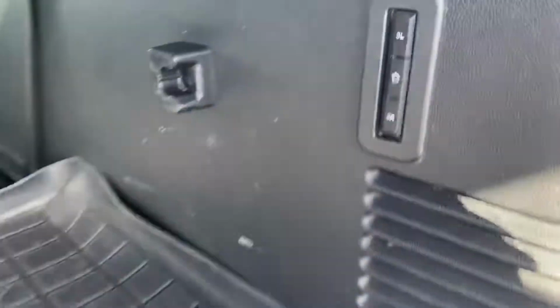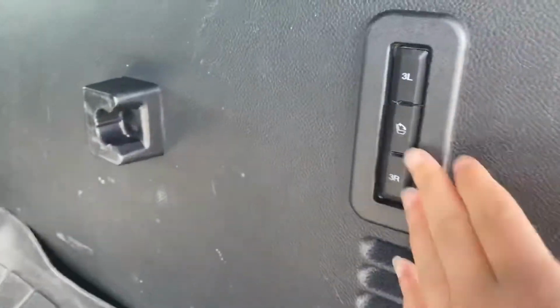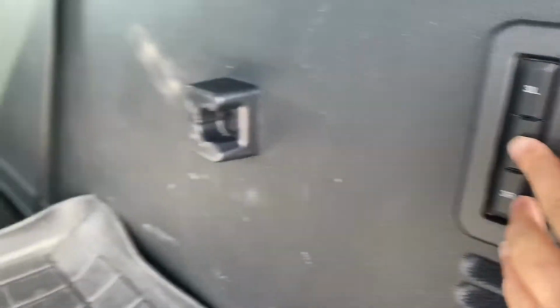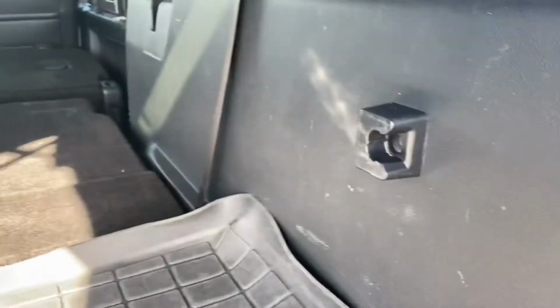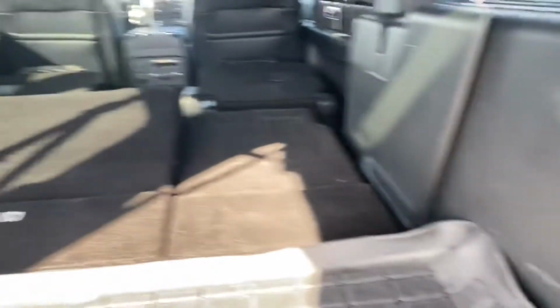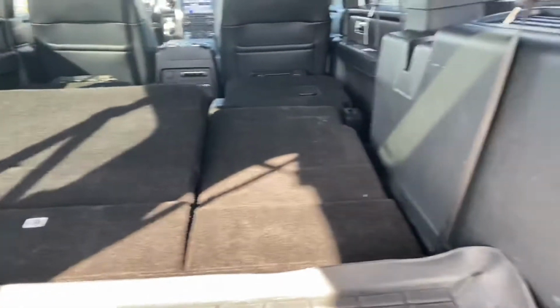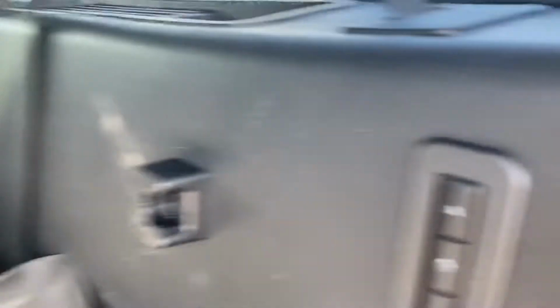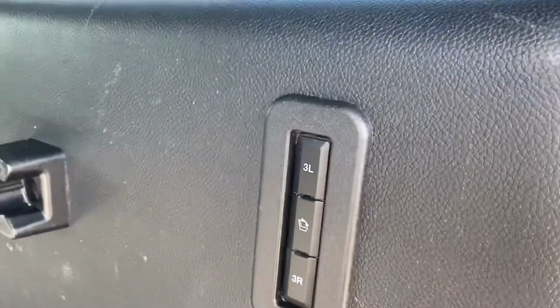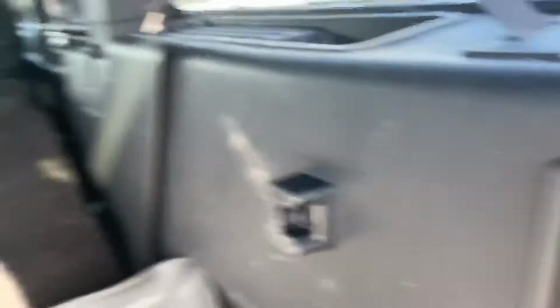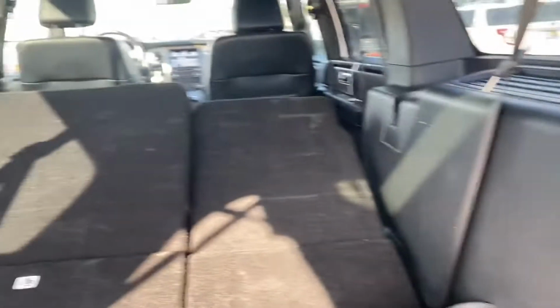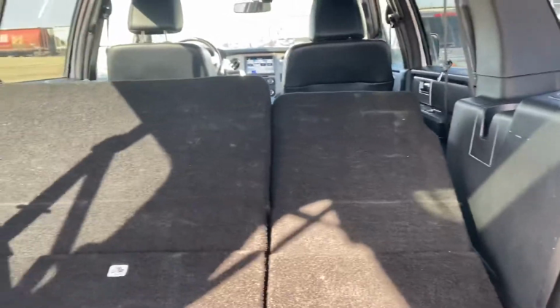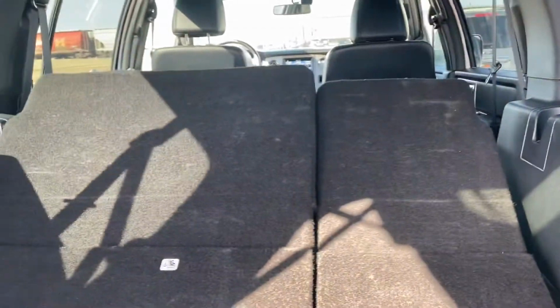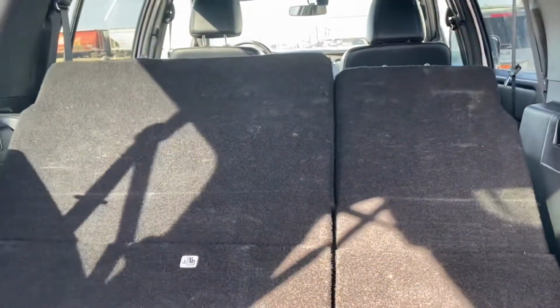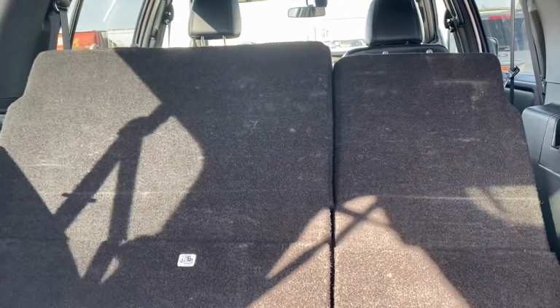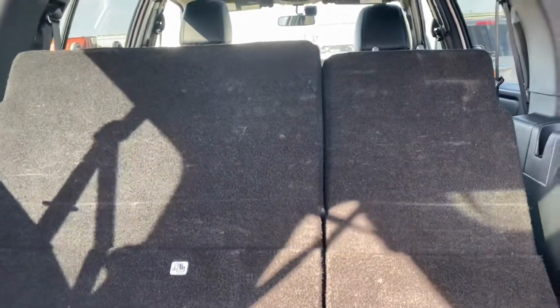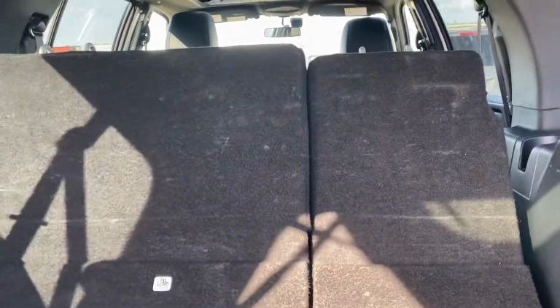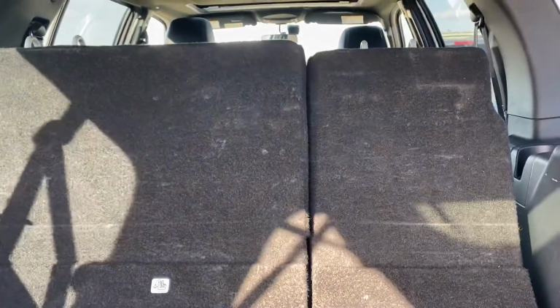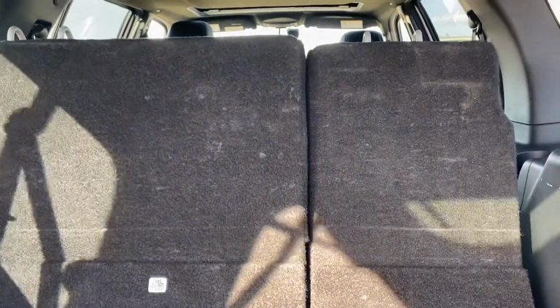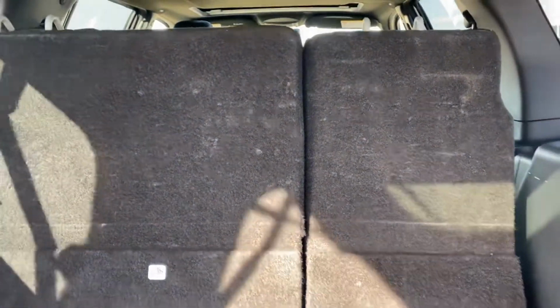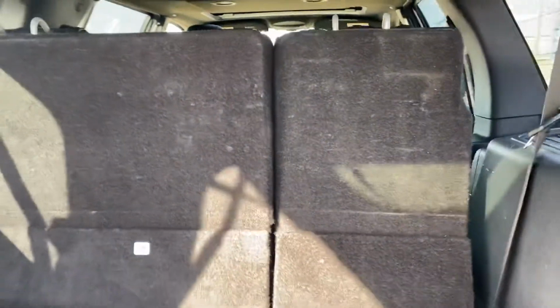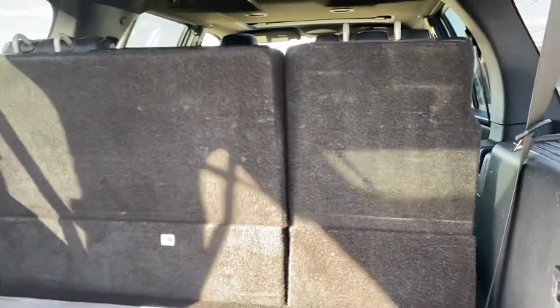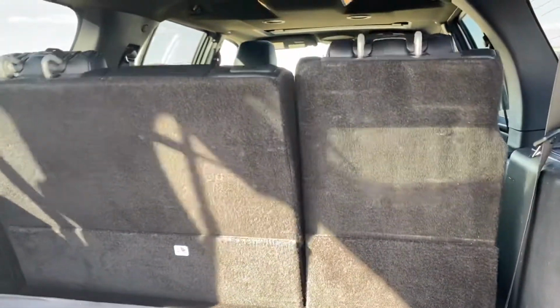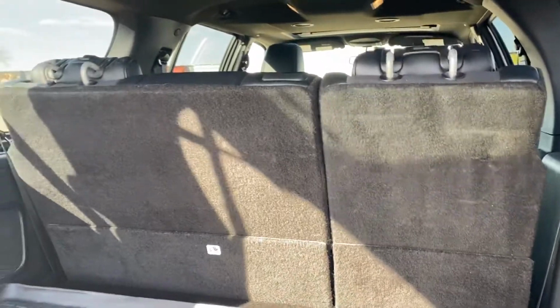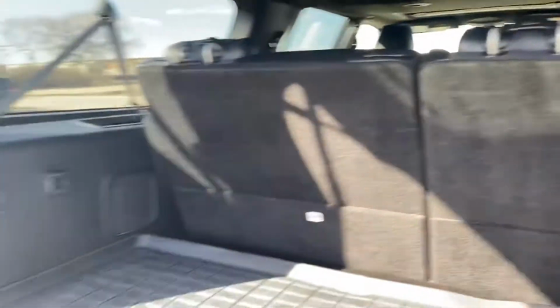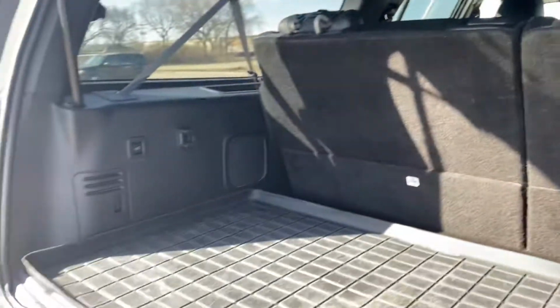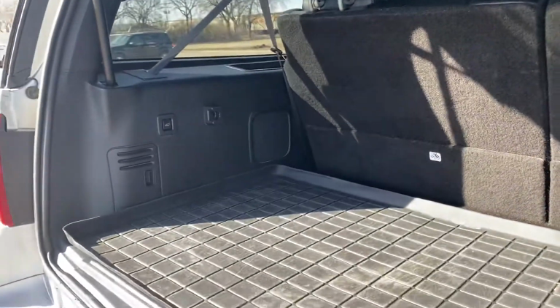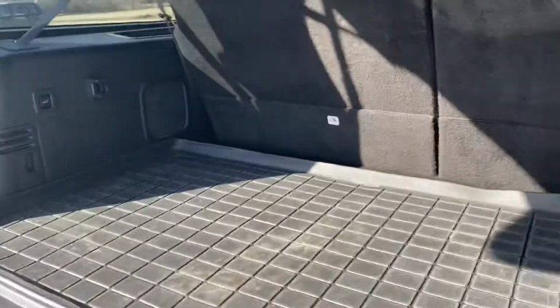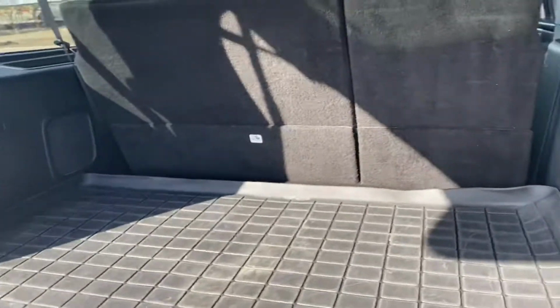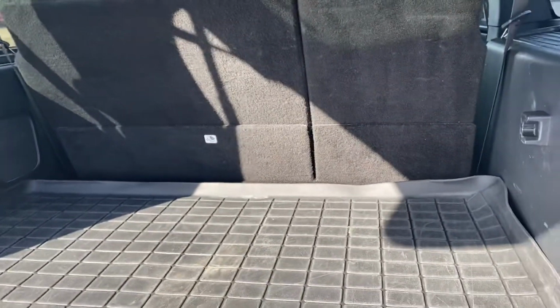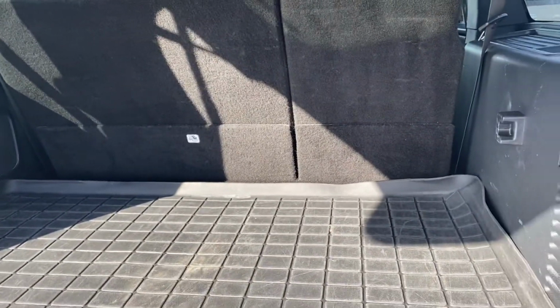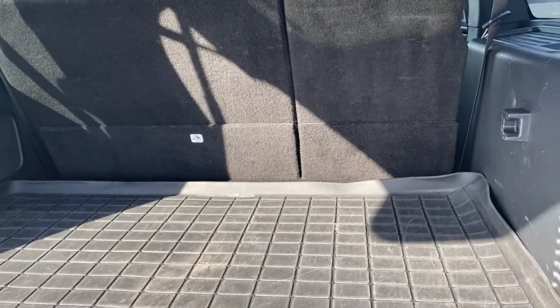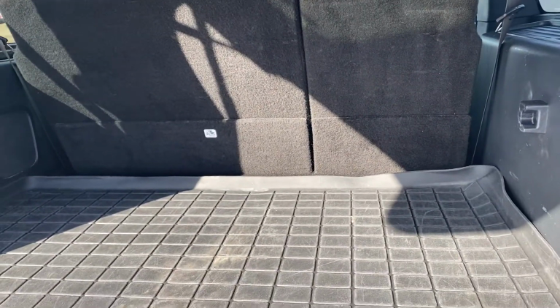If we put our seats up — they are all power — you'll see them fold here. So you still have a lot of space. You should be able to fit three hockey bags in here no problem.